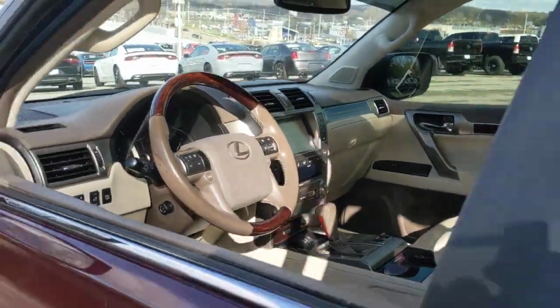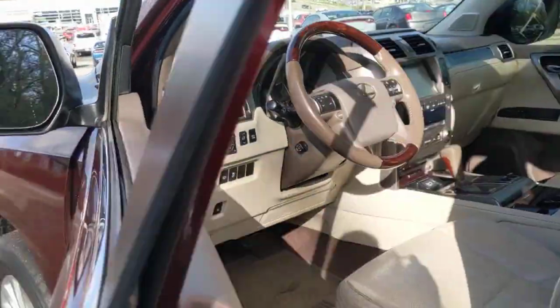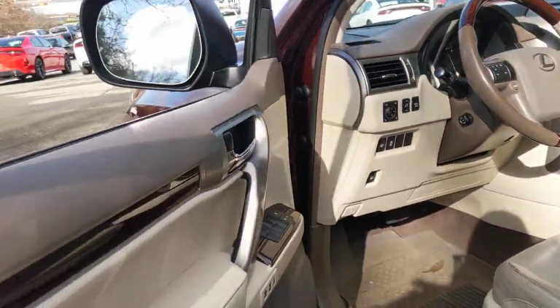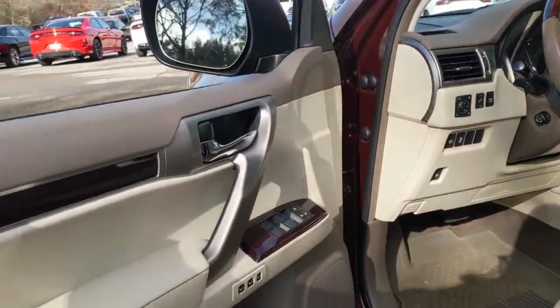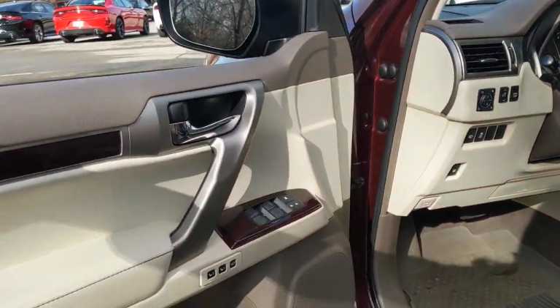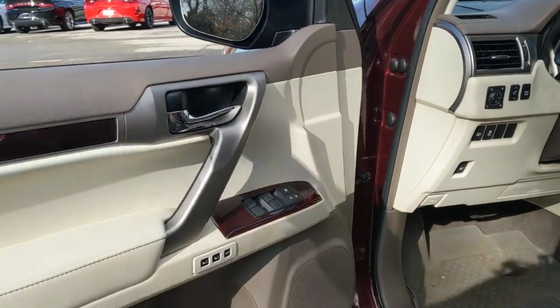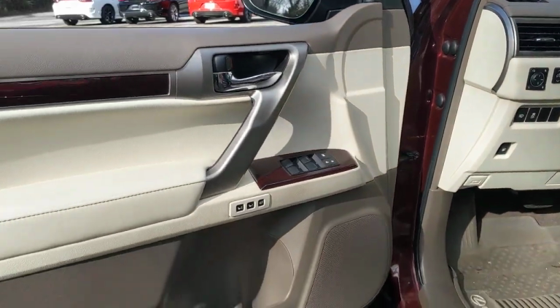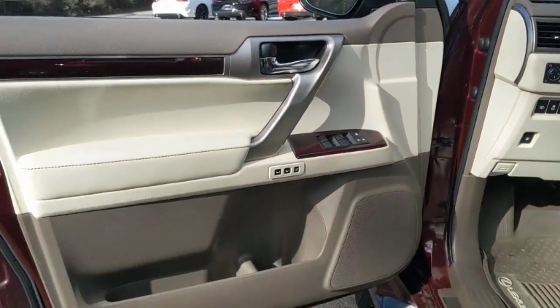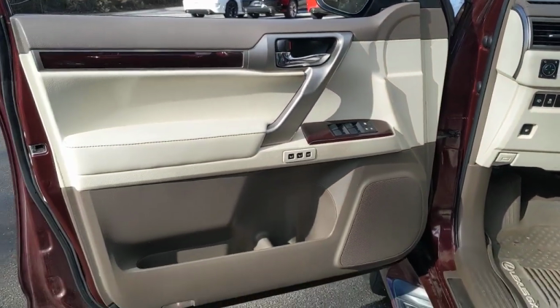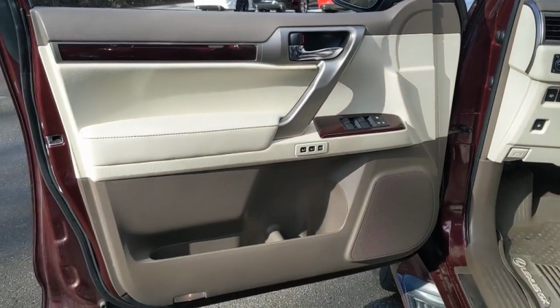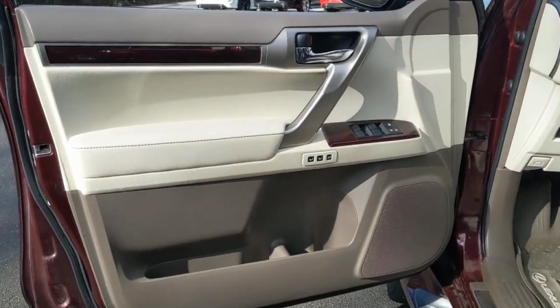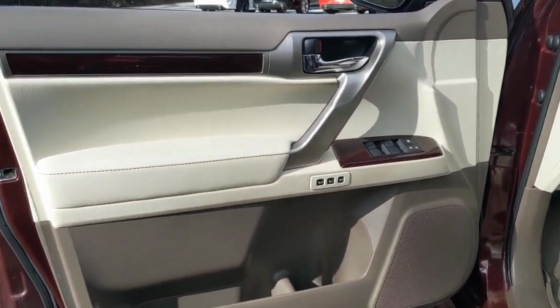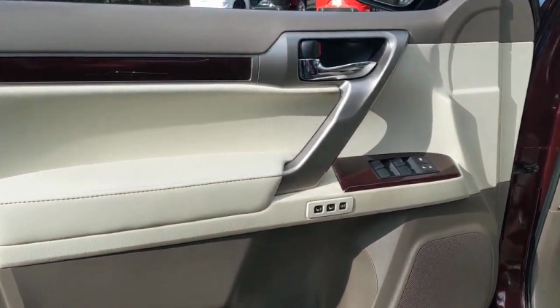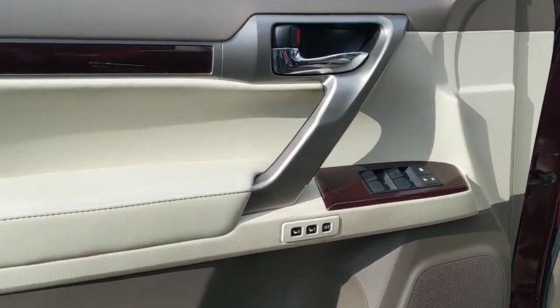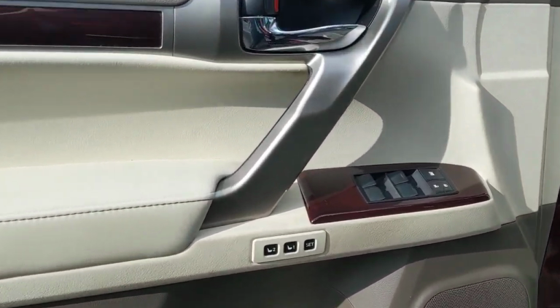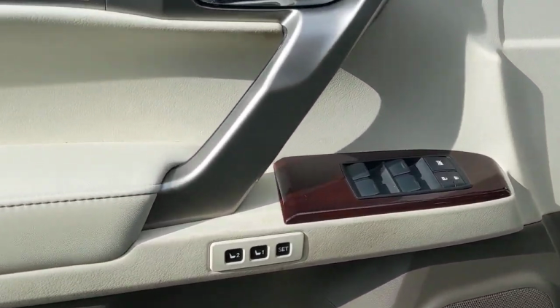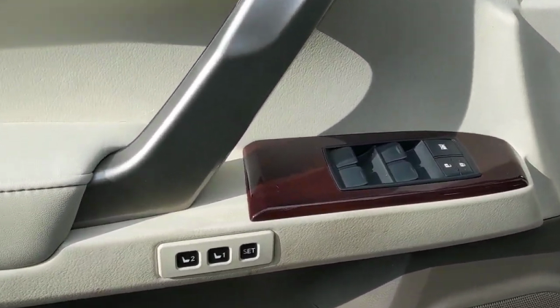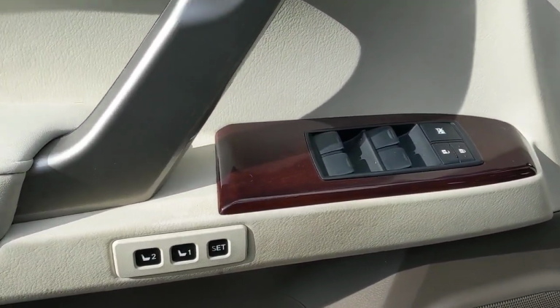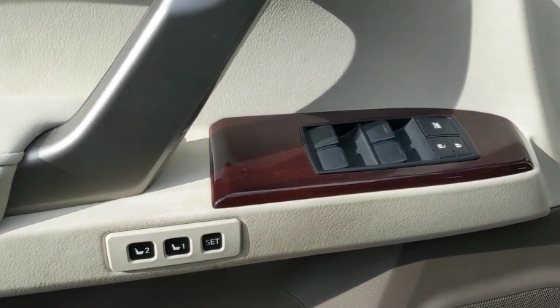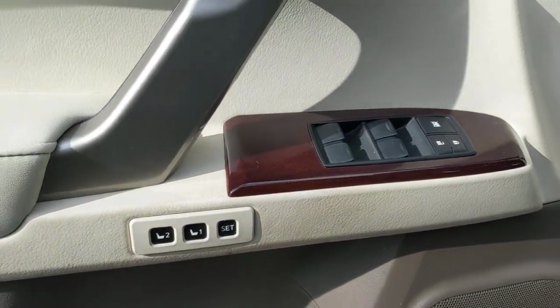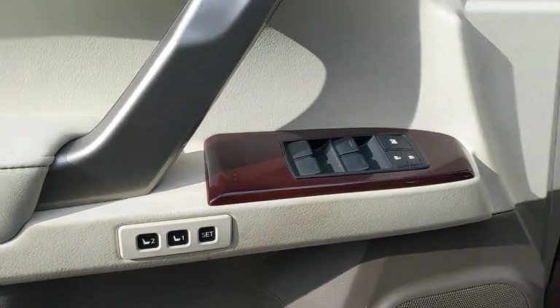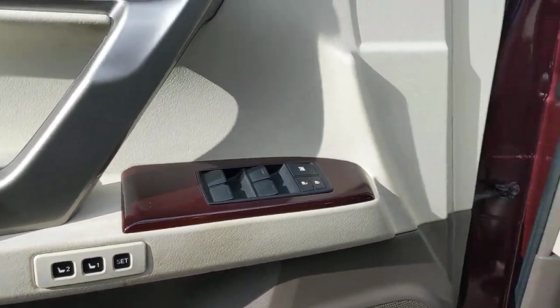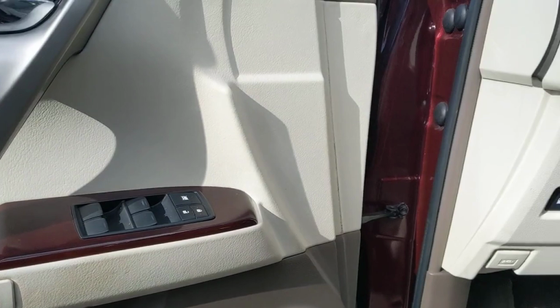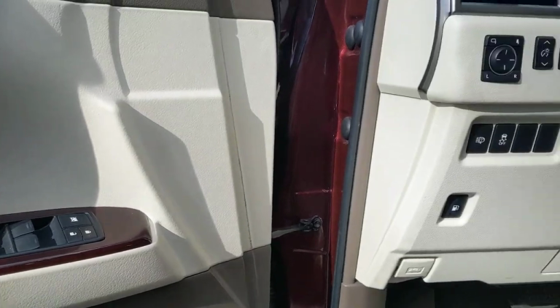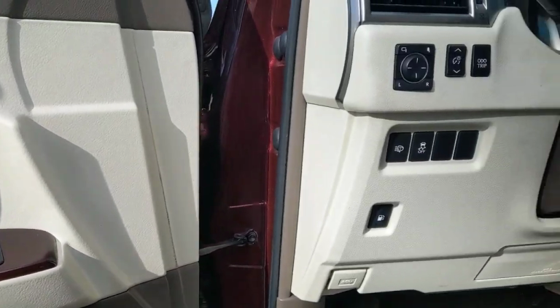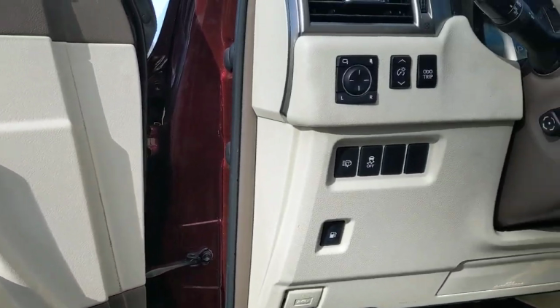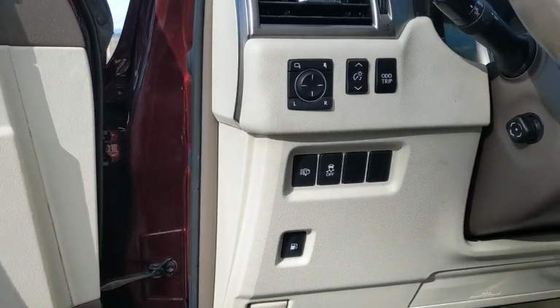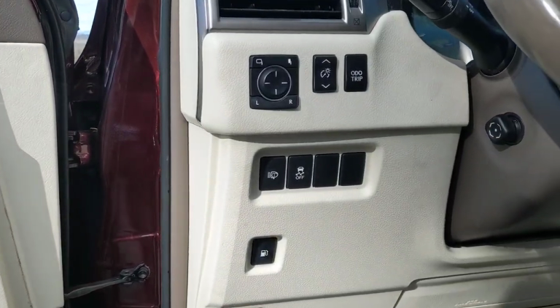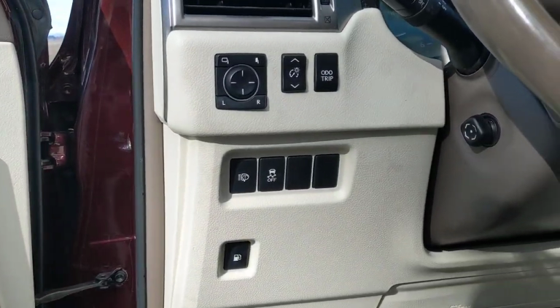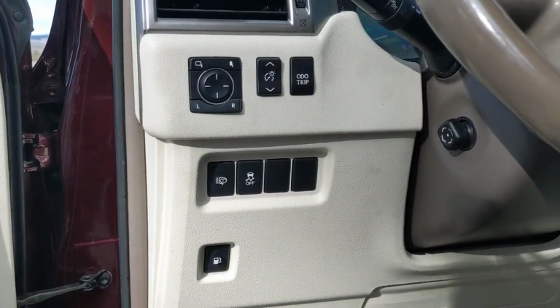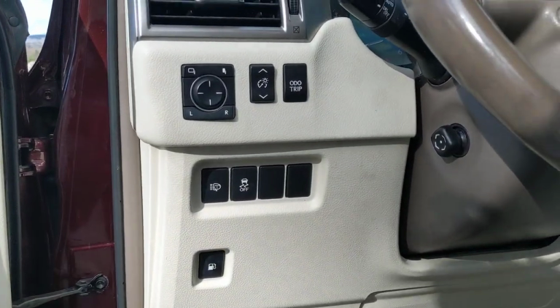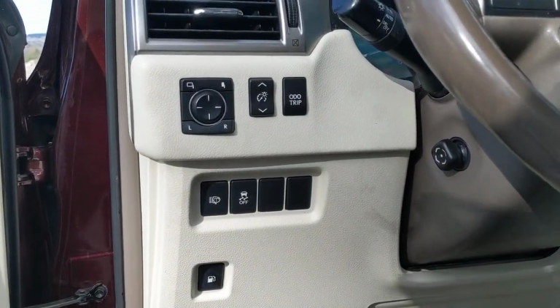Feel confident and supremely comfortable in this handsome GX. Treat yourself to a test drive today. Our staff will toss you the keys and give you an outstanding customer experience.